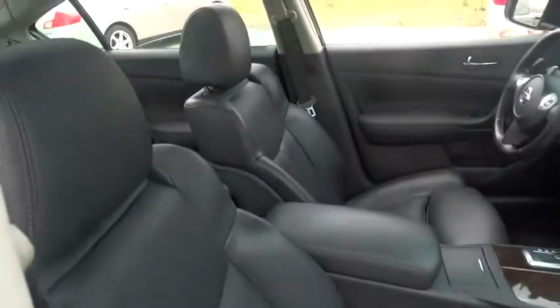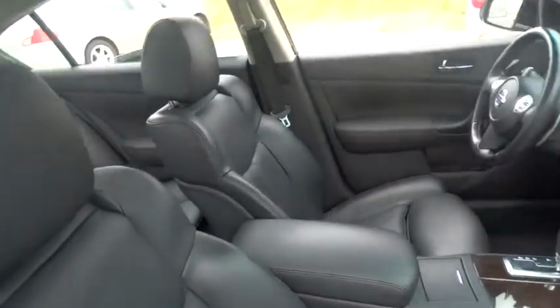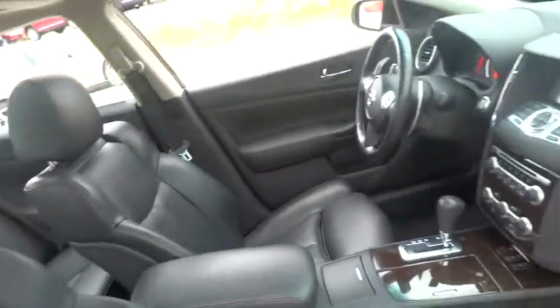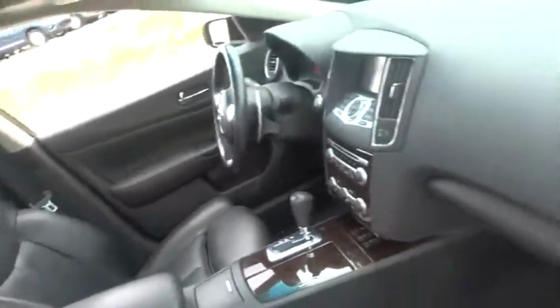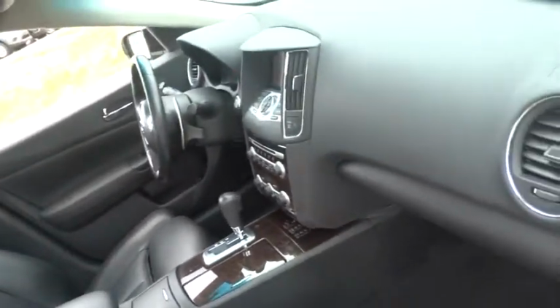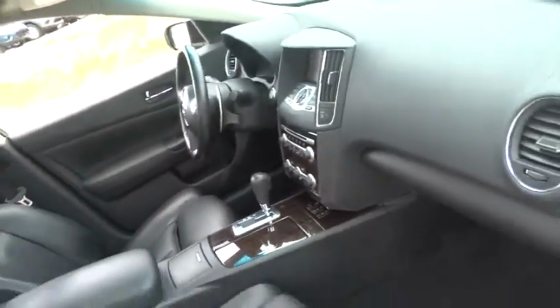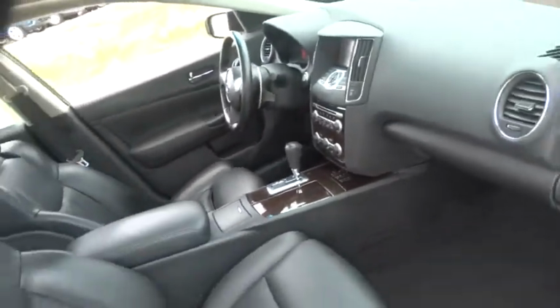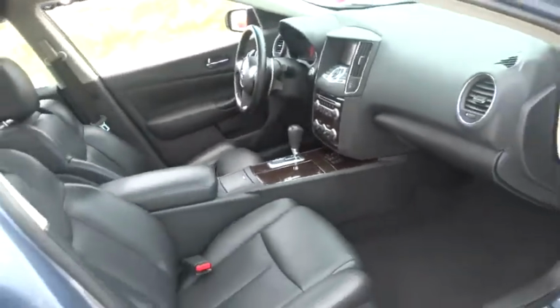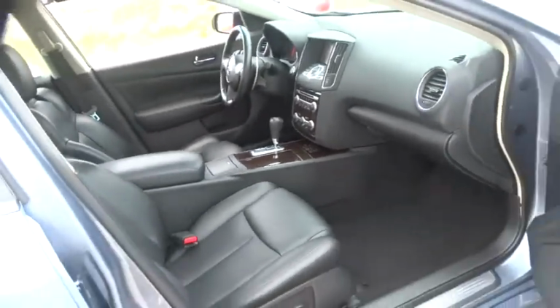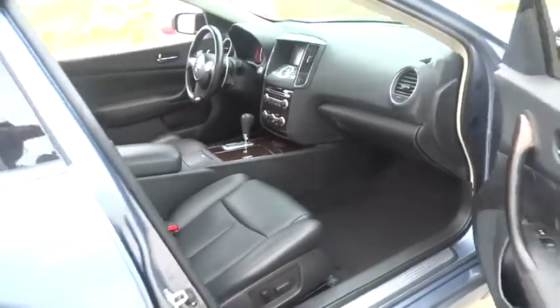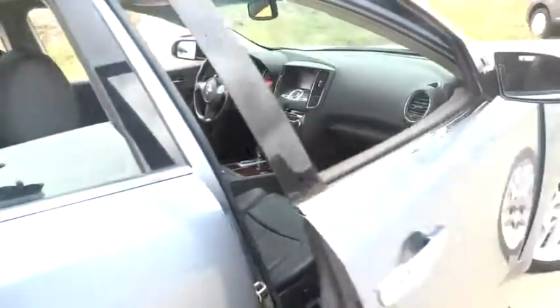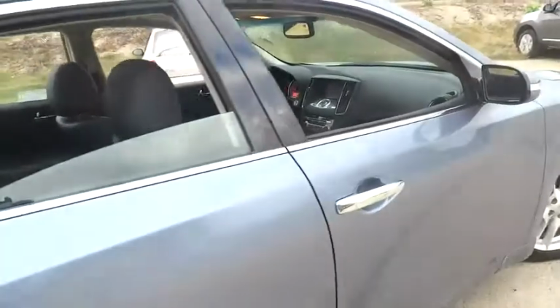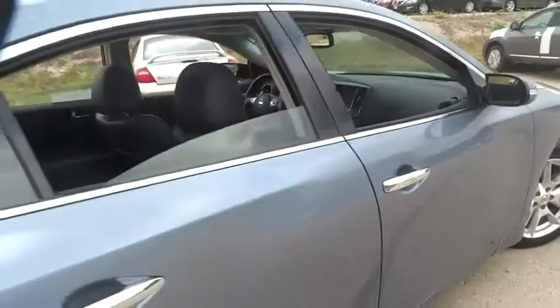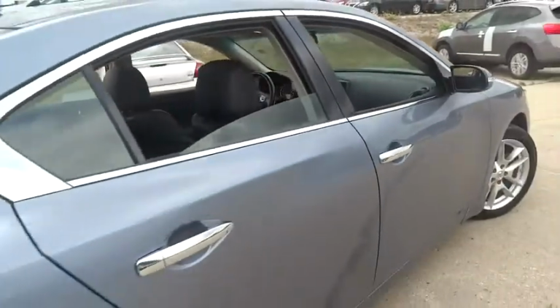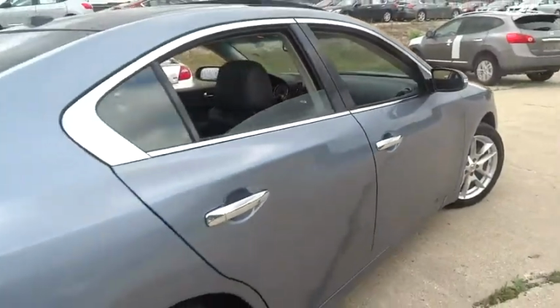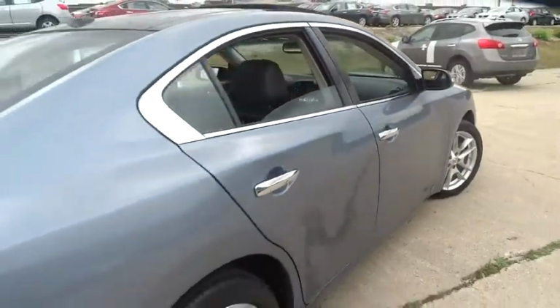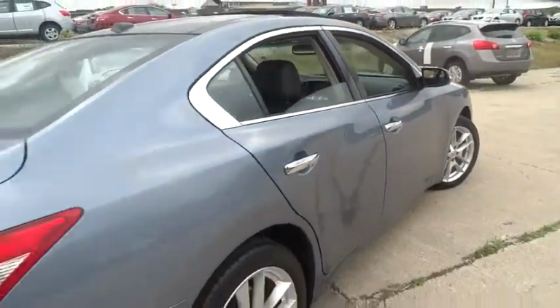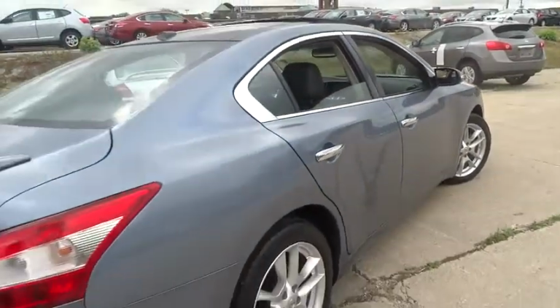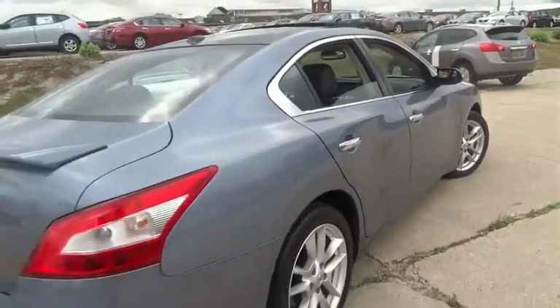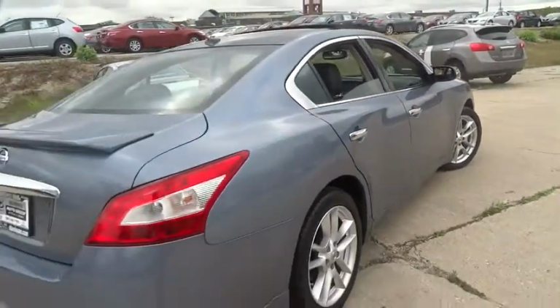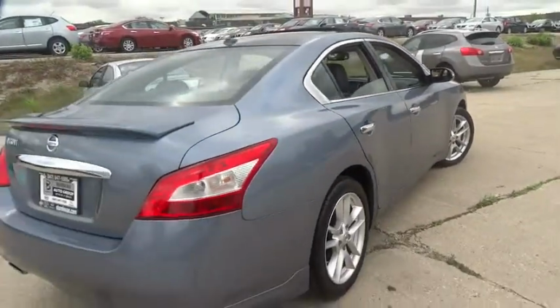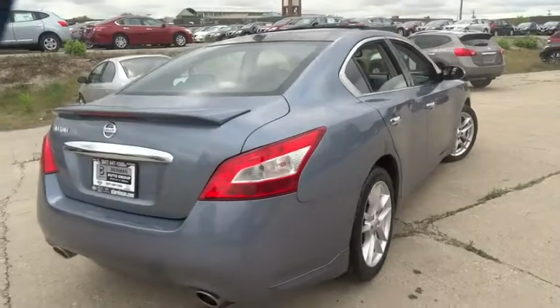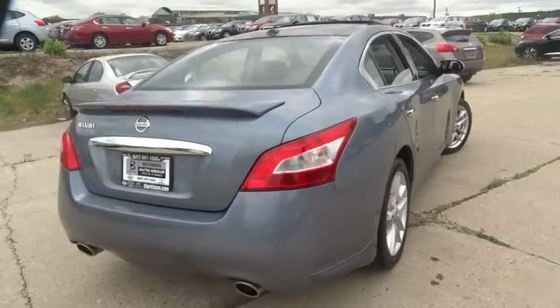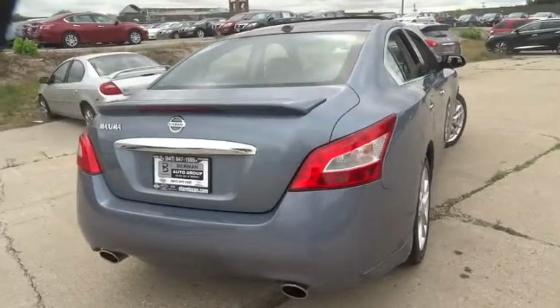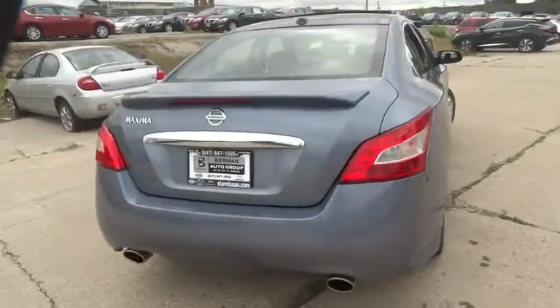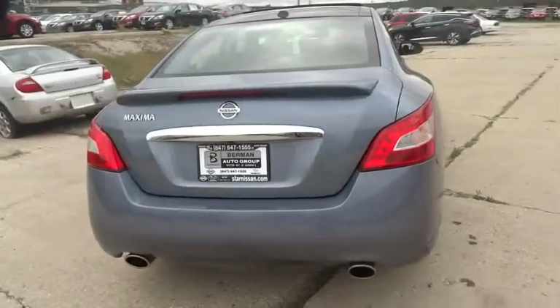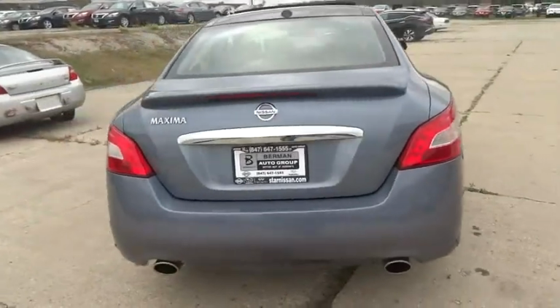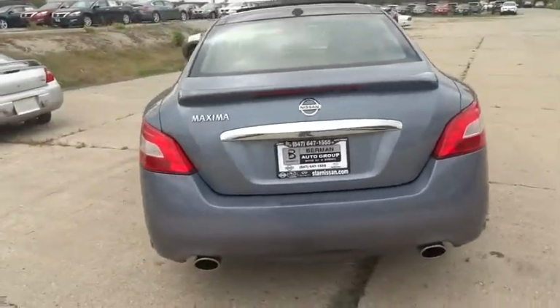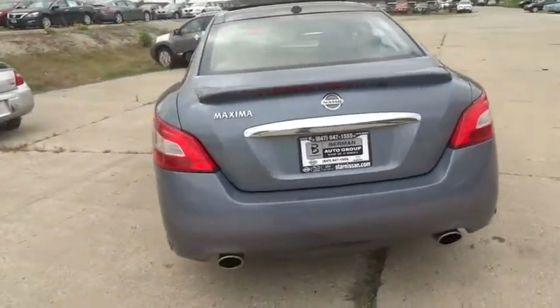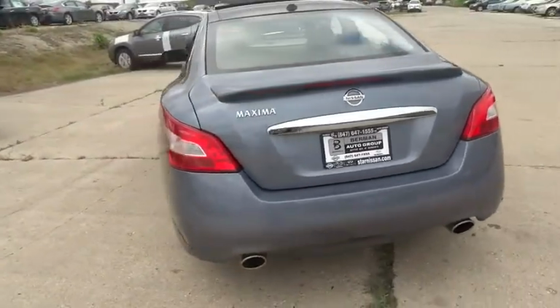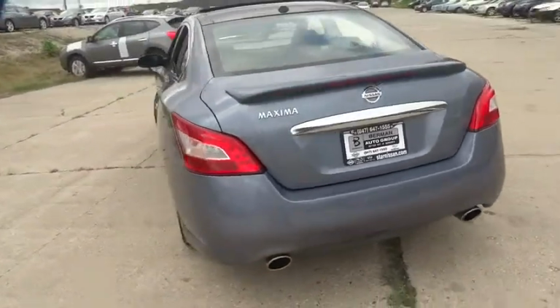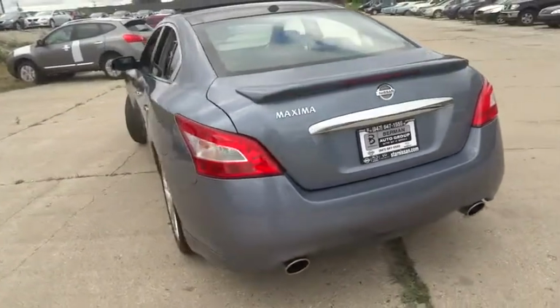Traction control, power passenger seat, dual airbags, leather-wrapped steering wheel, power steering, AM-FM stereo with in-dash six-disc CD changer, air conditioning, front alloy wheels, four-wheel disc brakes, center armrest.